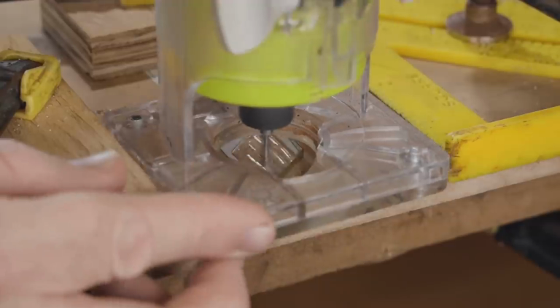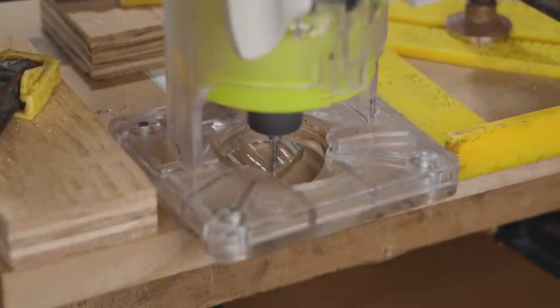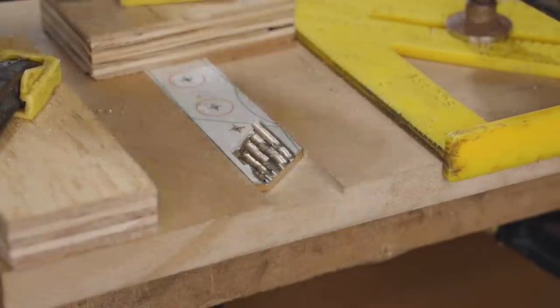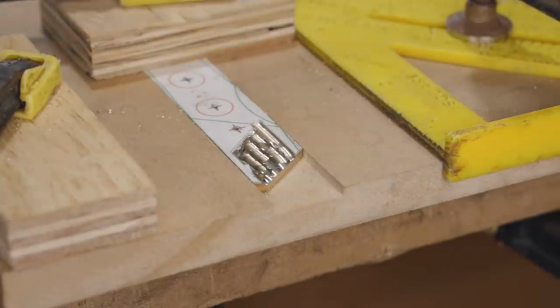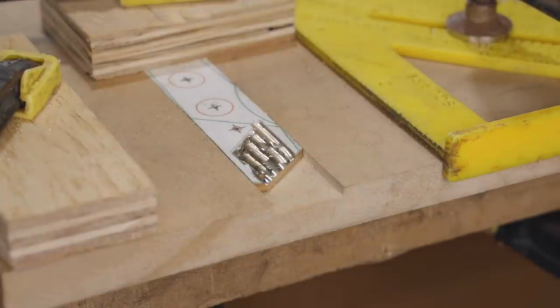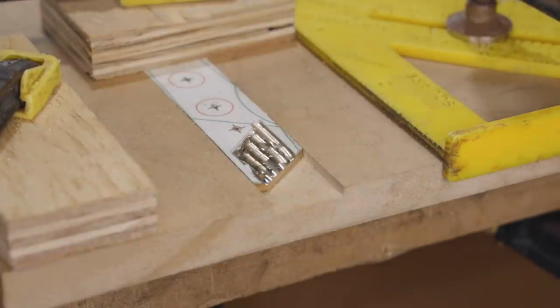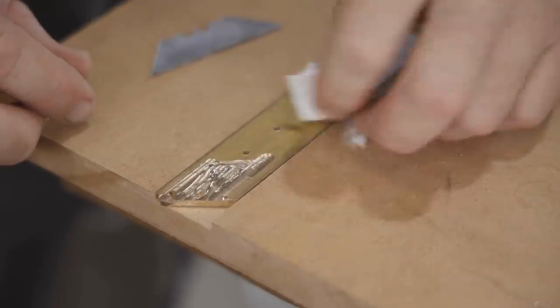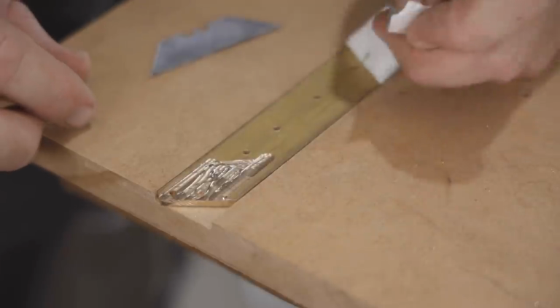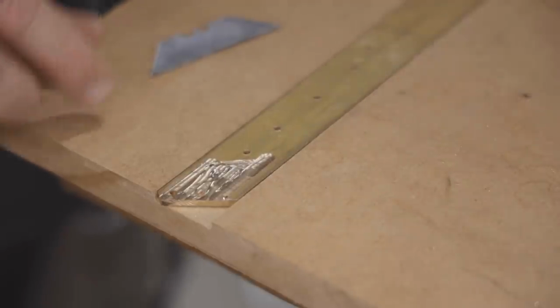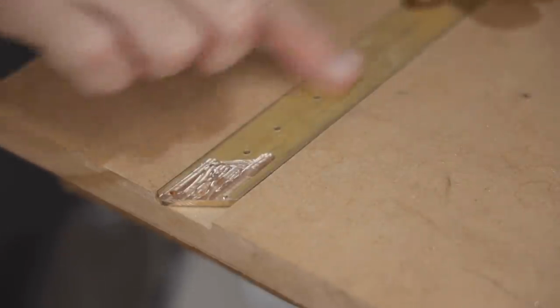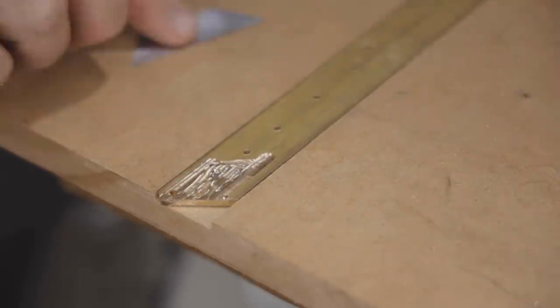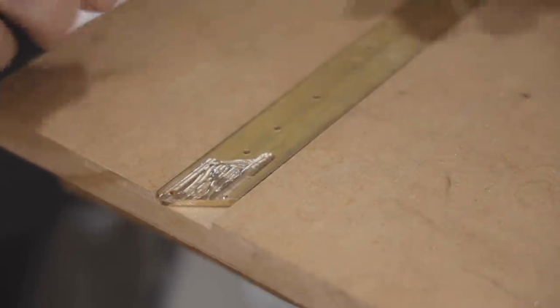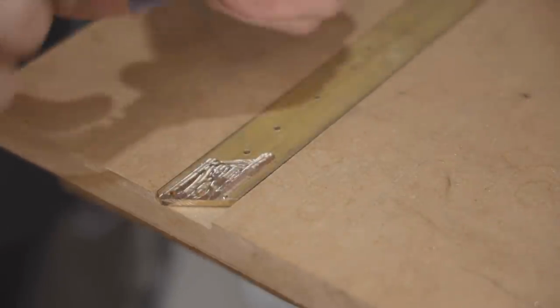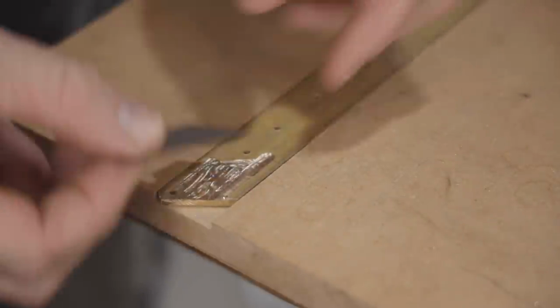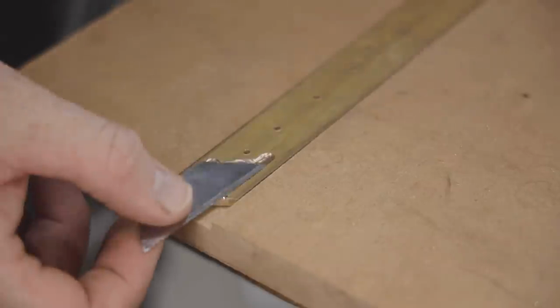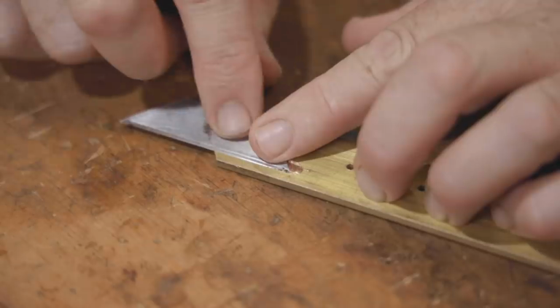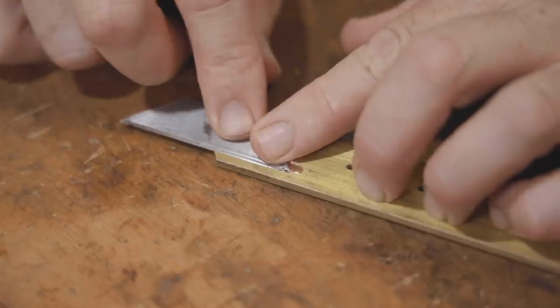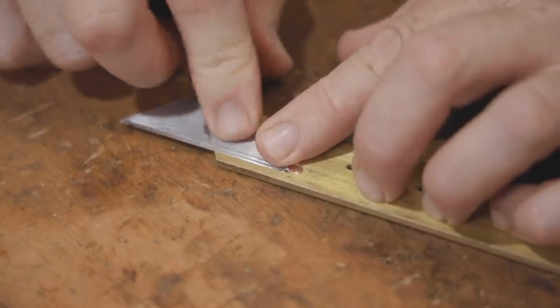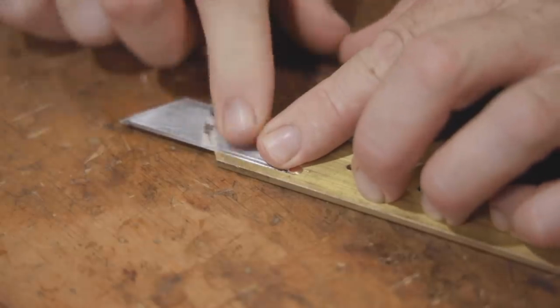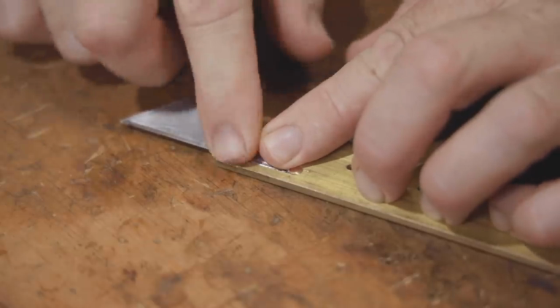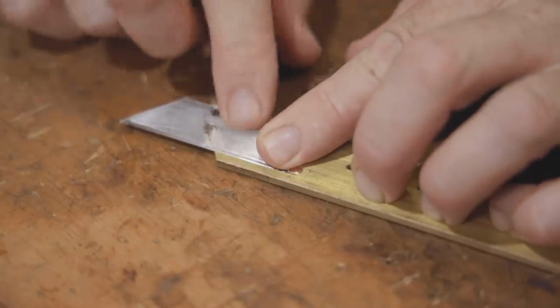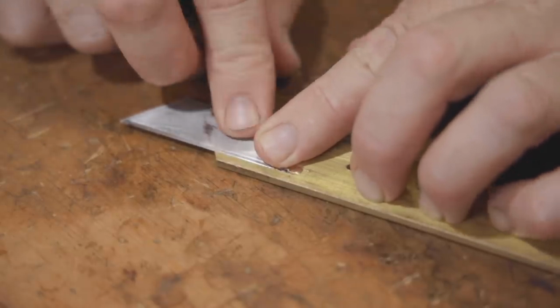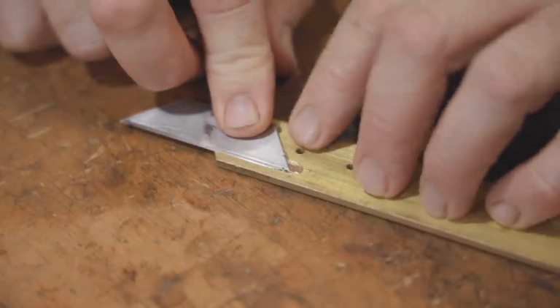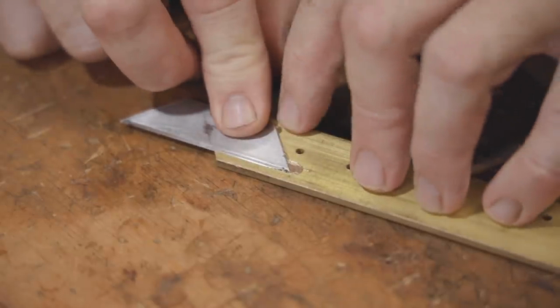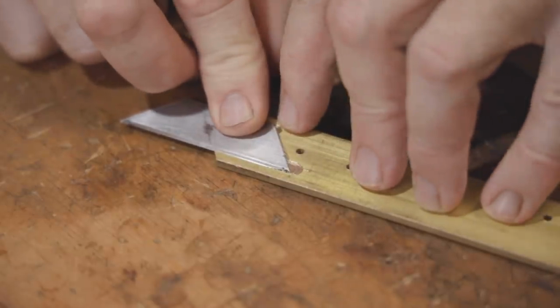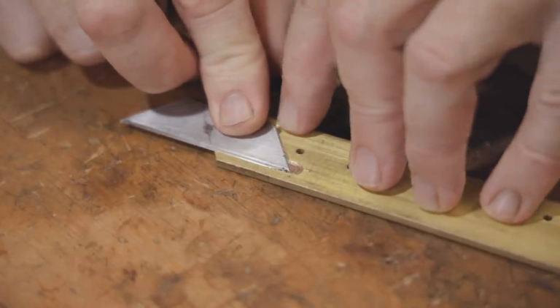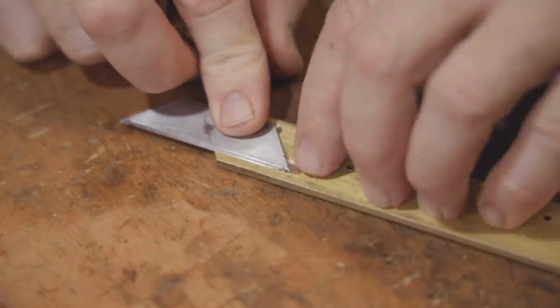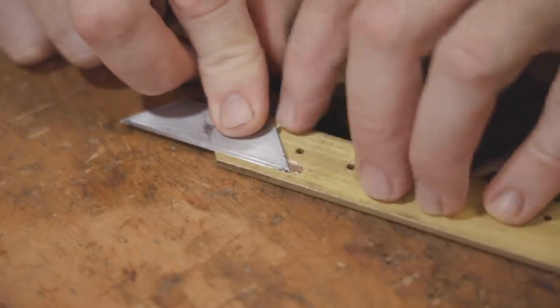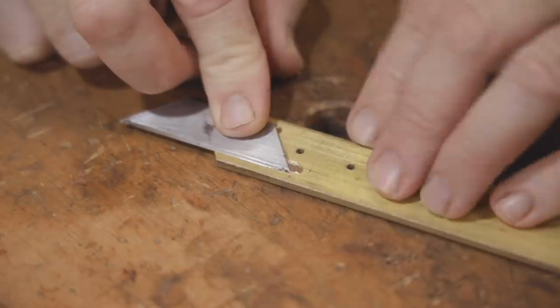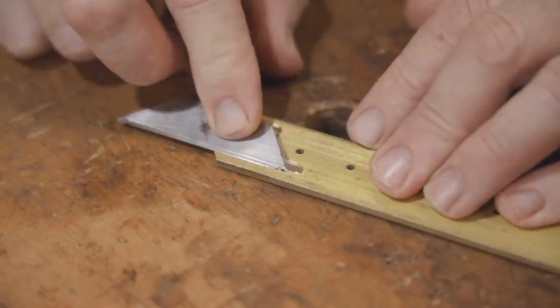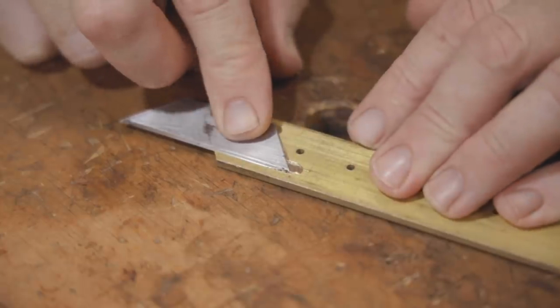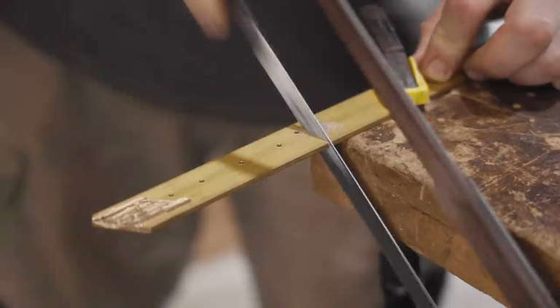I reckon that went very well — the router cutter makes it easy as anything. It just needs to be a good fit so it's nice and flush, and I had to go a little further on the two corners just so the blade fits in there.